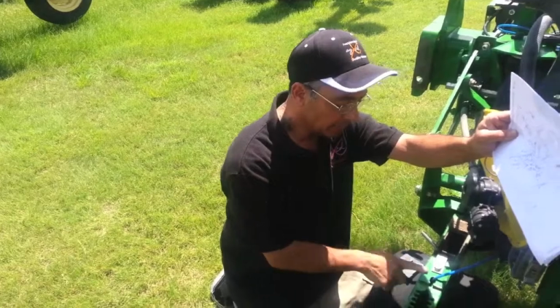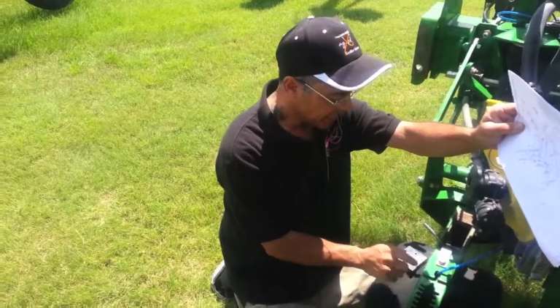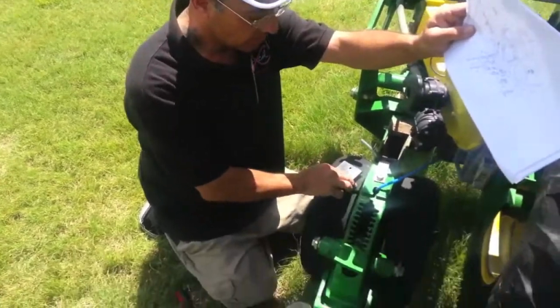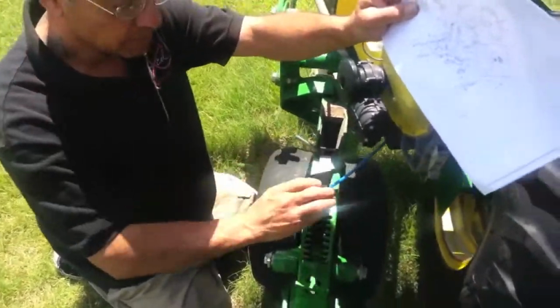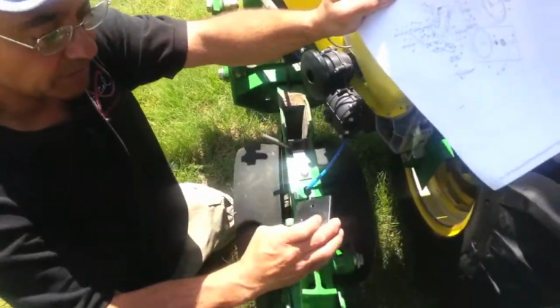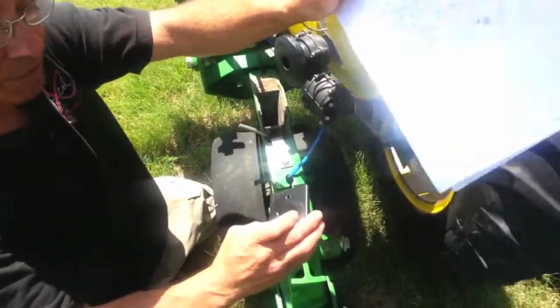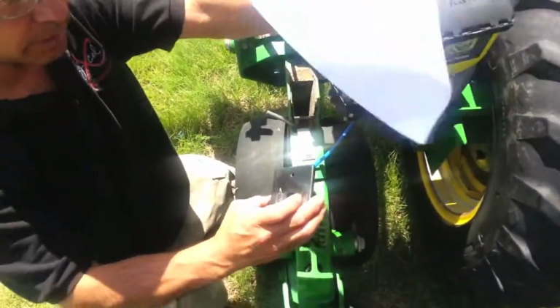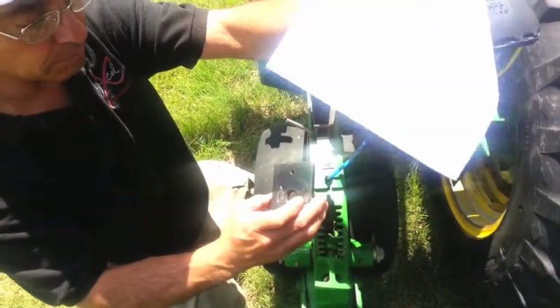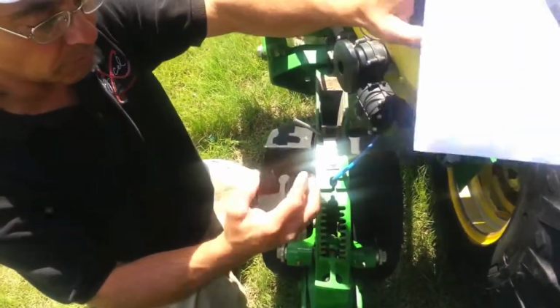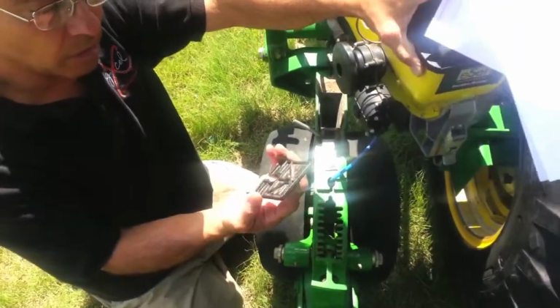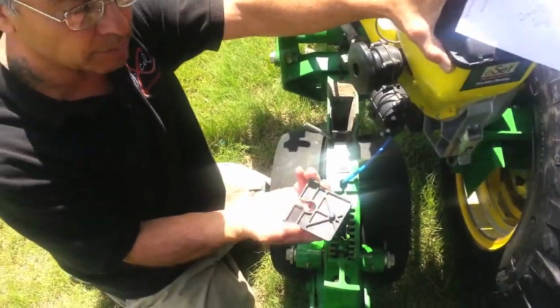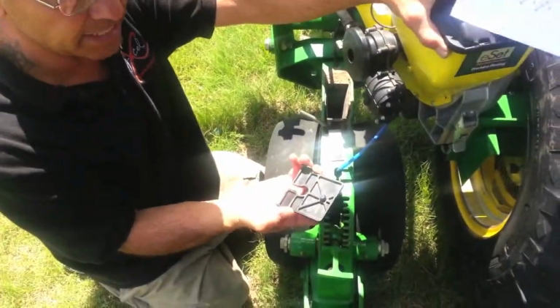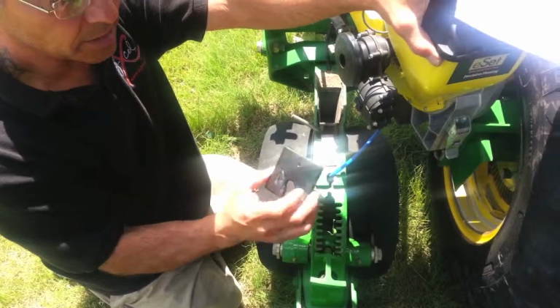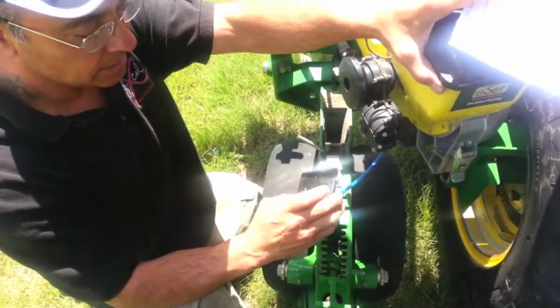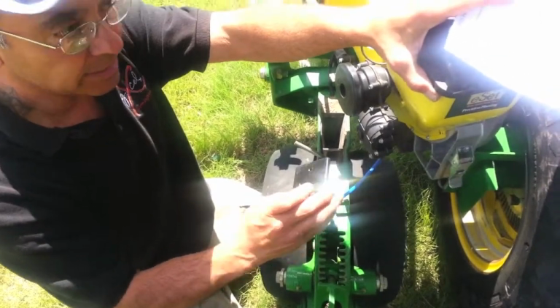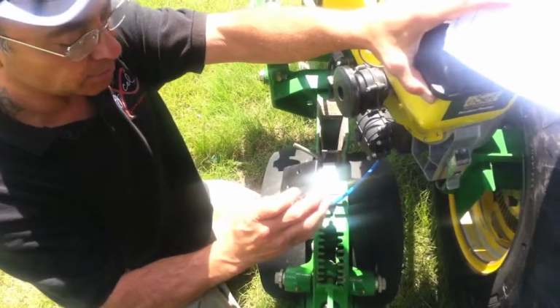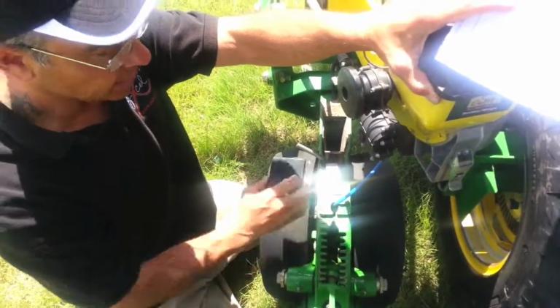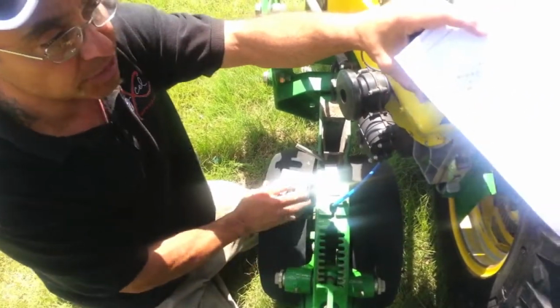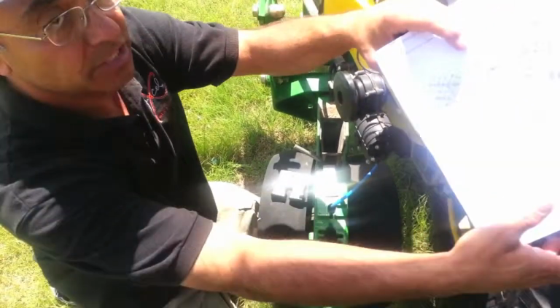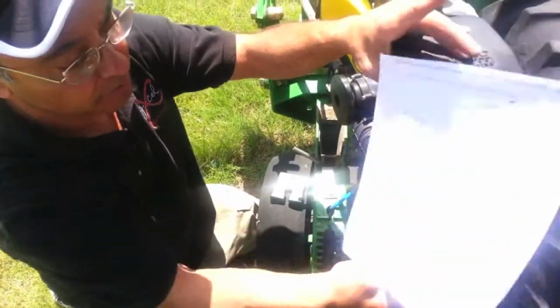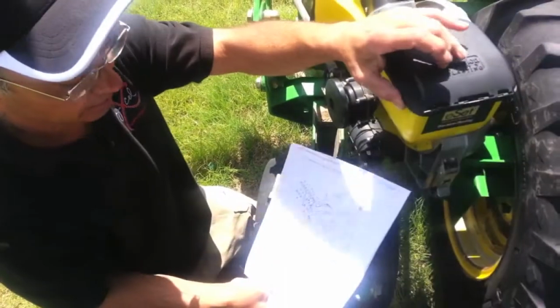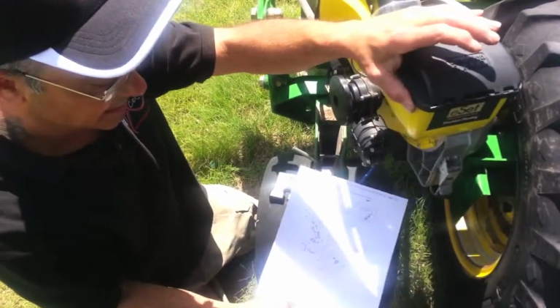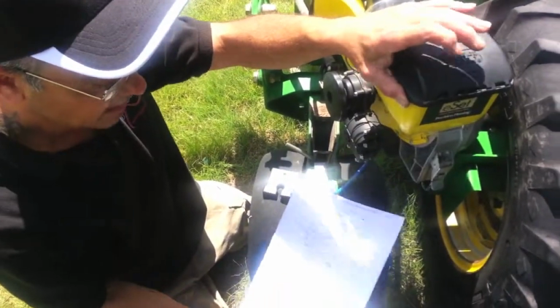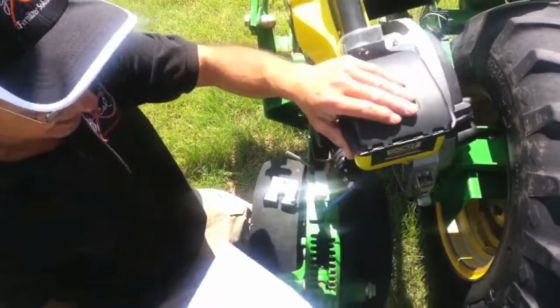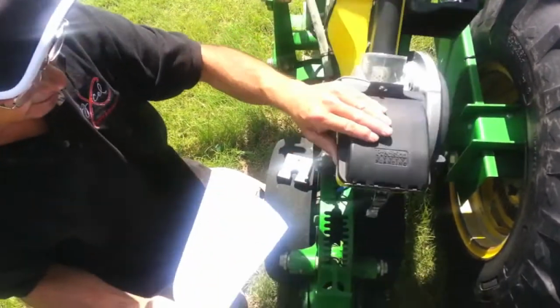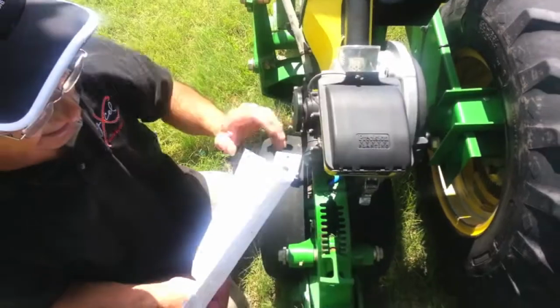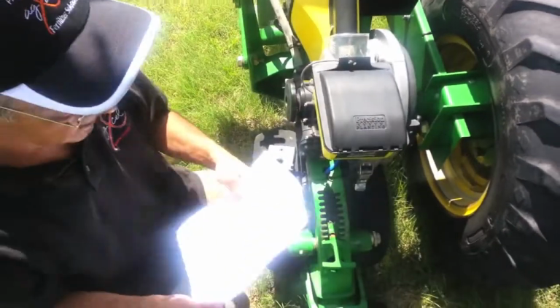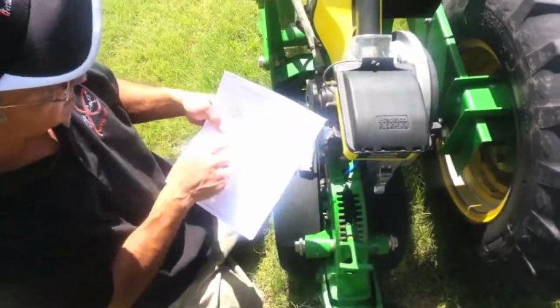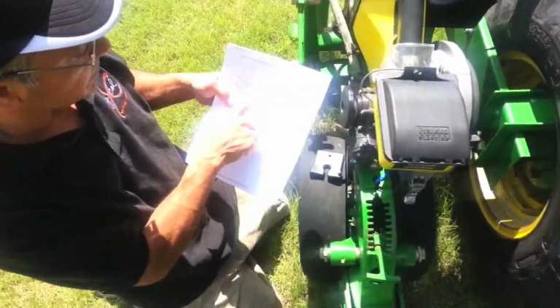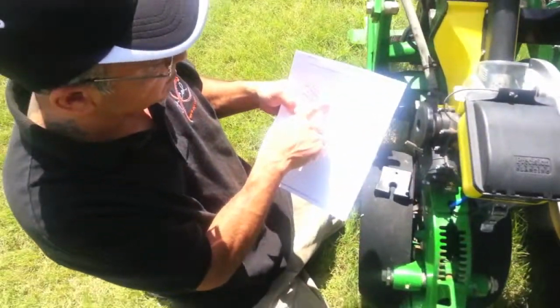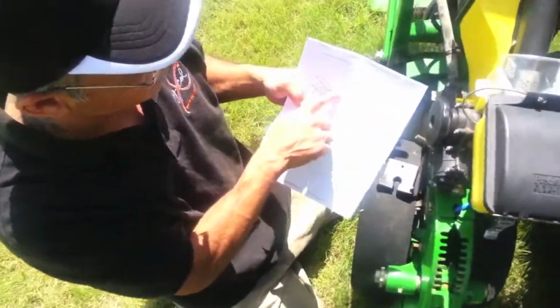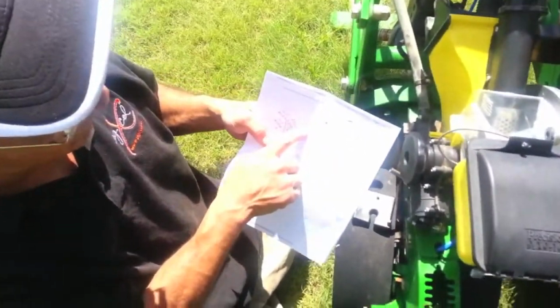You'll notice here where we took off the original — it's a hard plastic they call it a plate according to John Deere's exploded view. You can see on here it's got the exploded view, and there's a plate there and a bolt there.